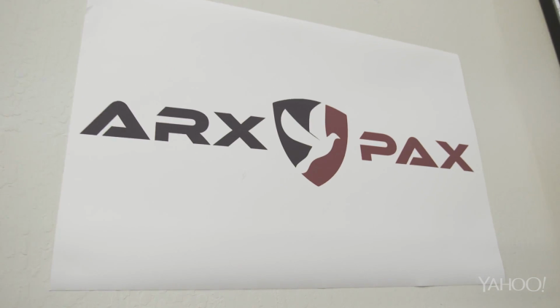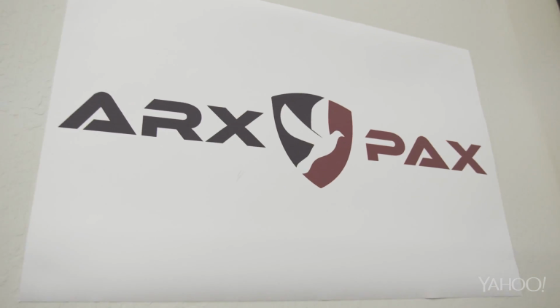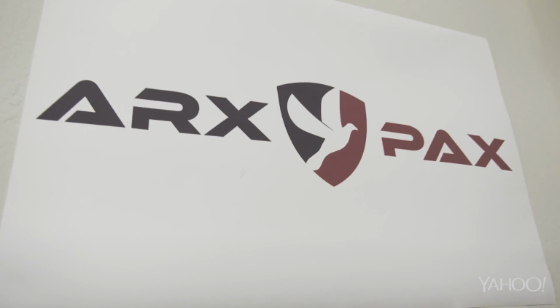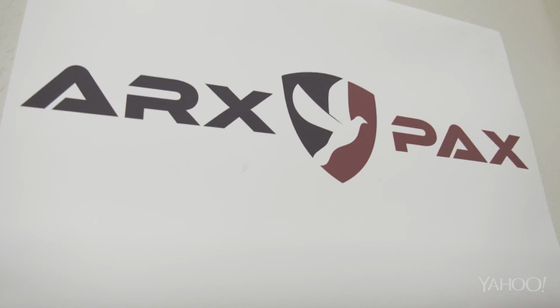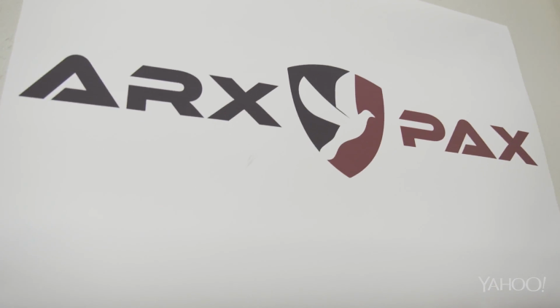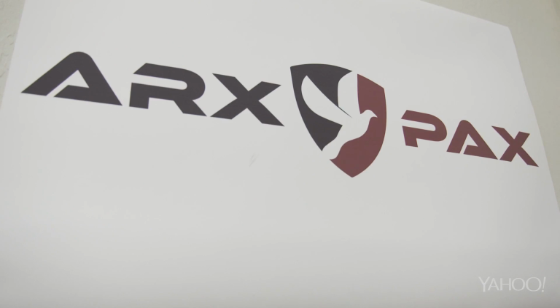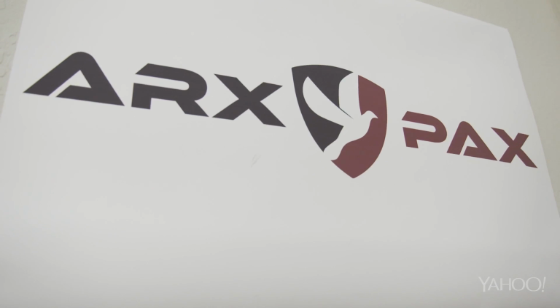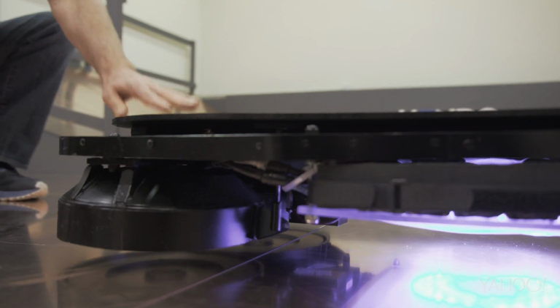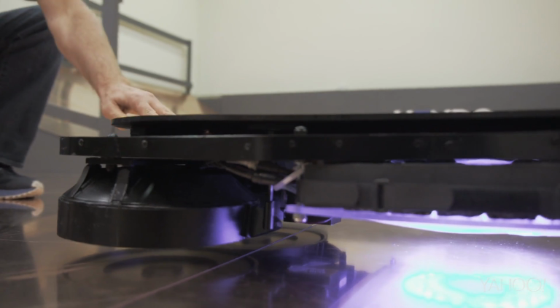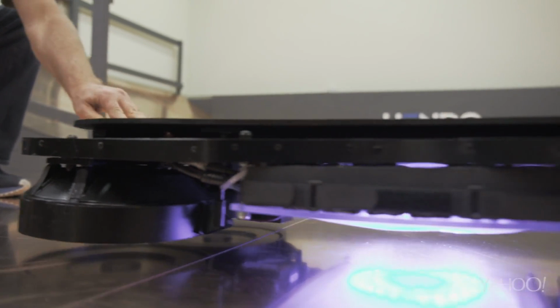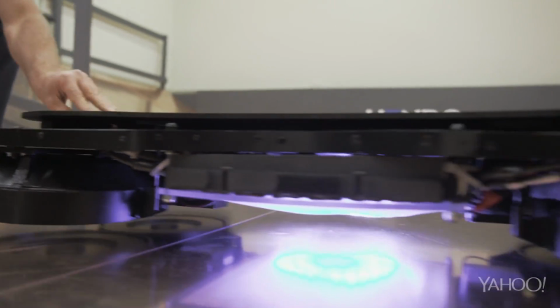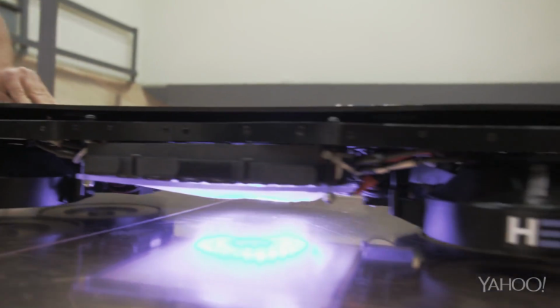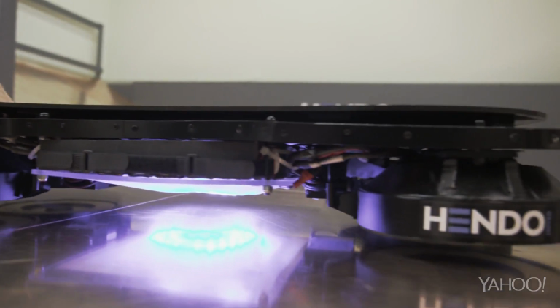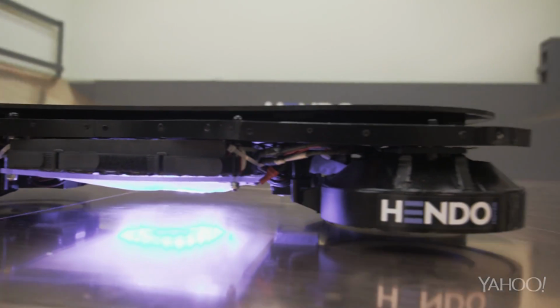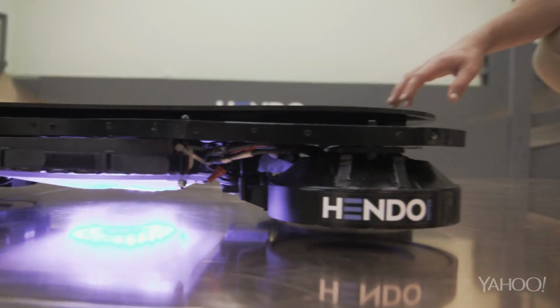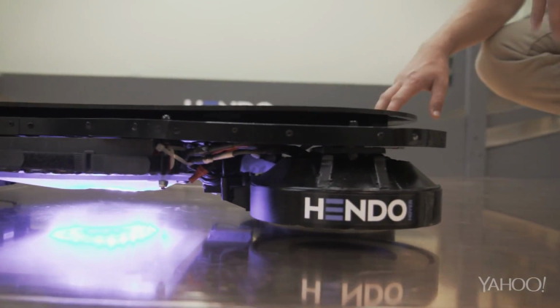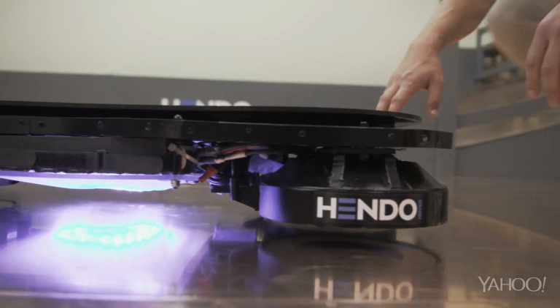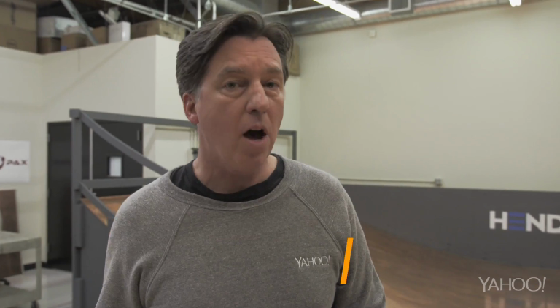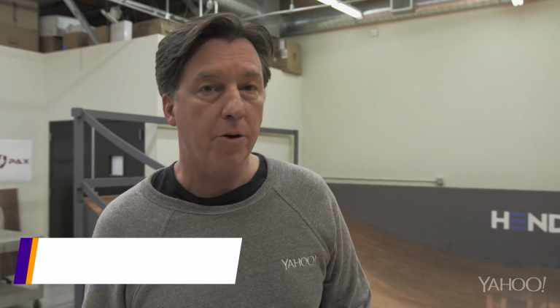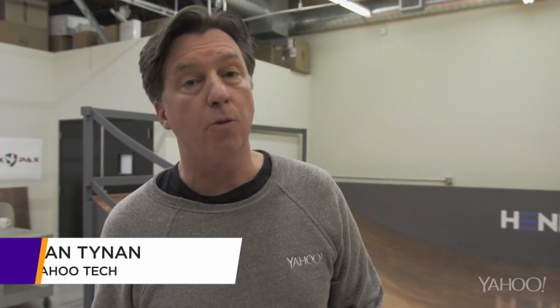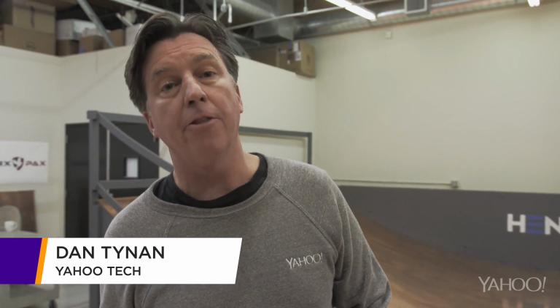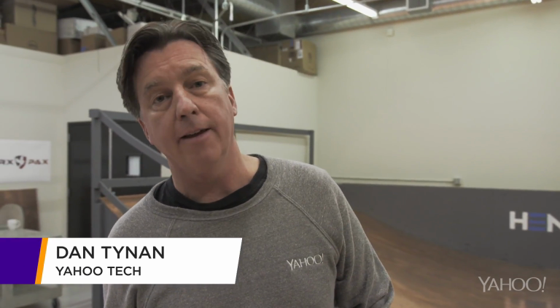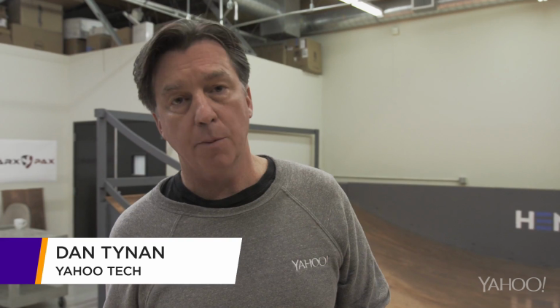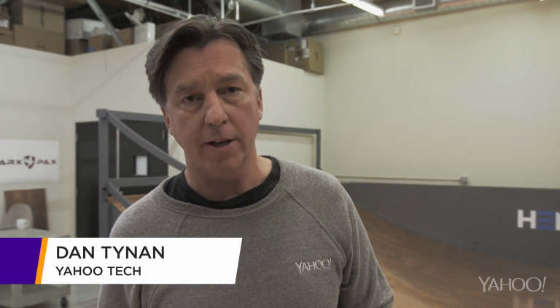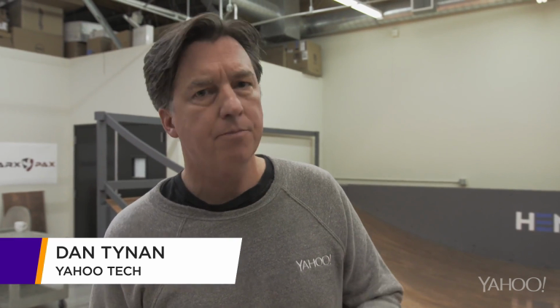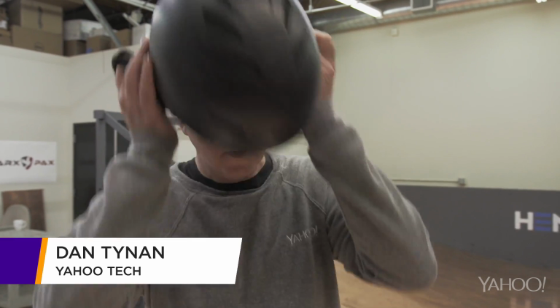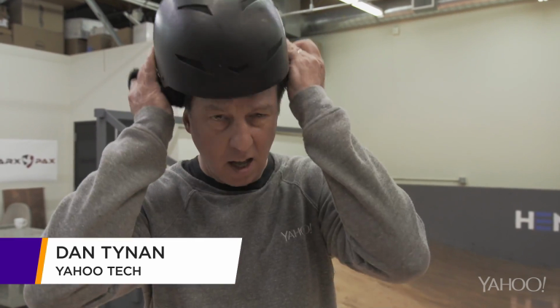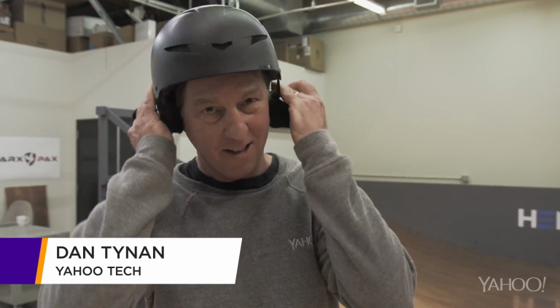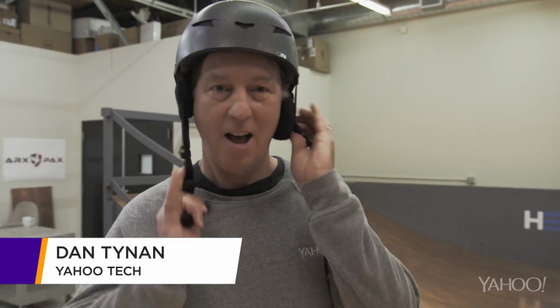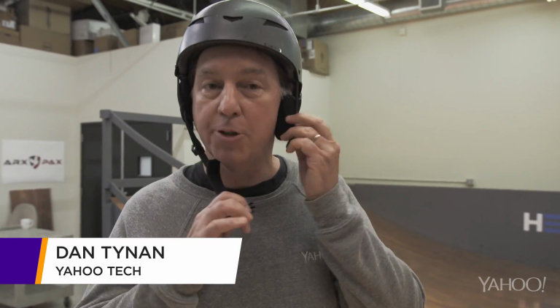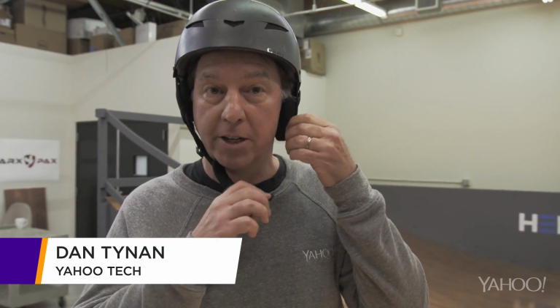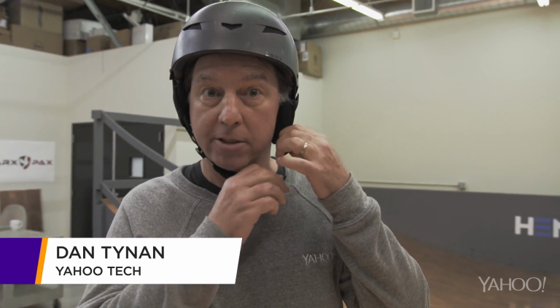Now a California company called Arx Pax has created the Hendo Hoverboard. The Hendo Hoverboard is the real thing, and to prove it, I took a spin on it myself.